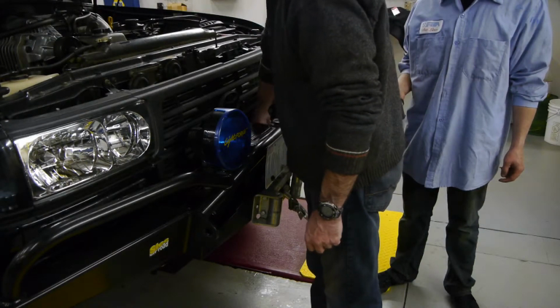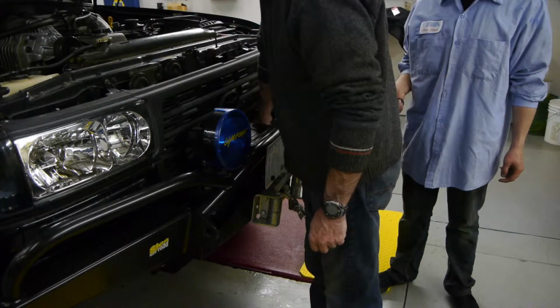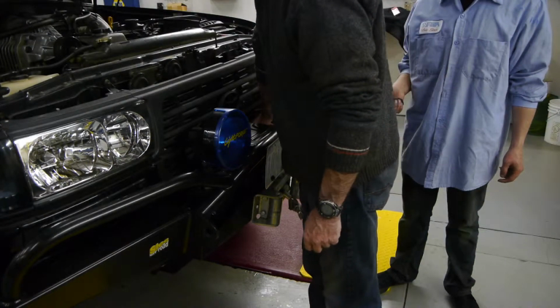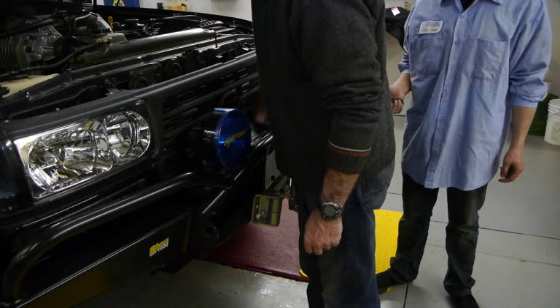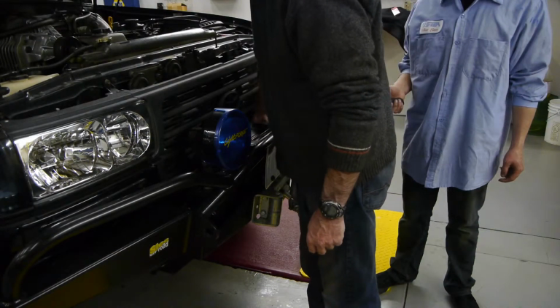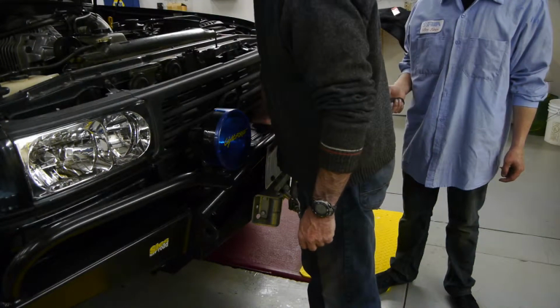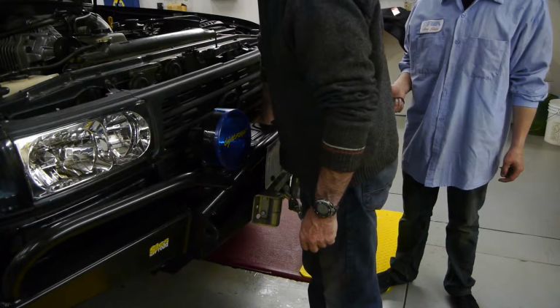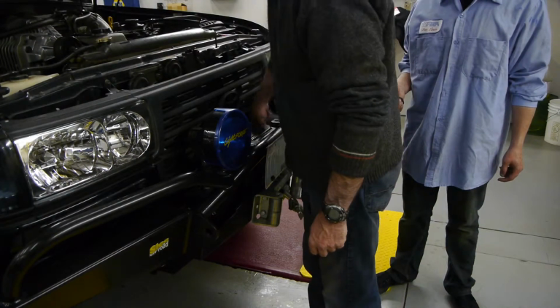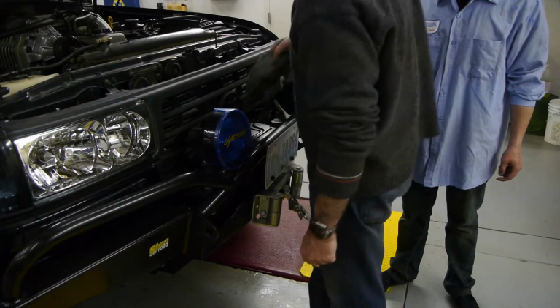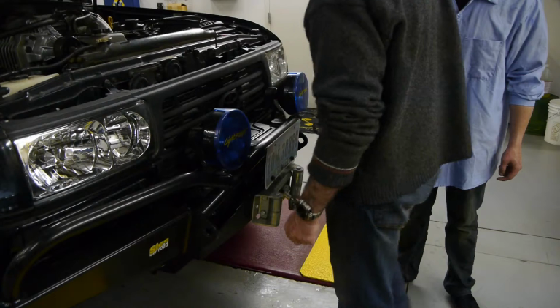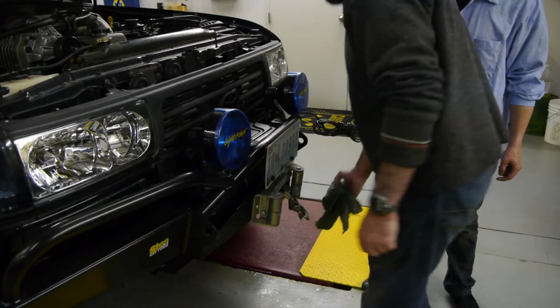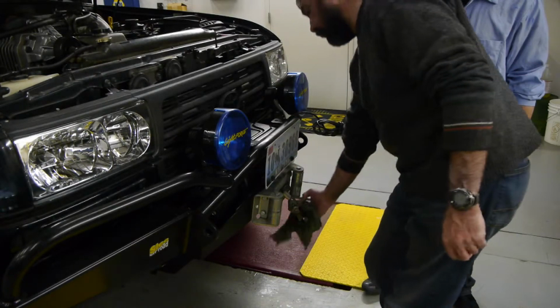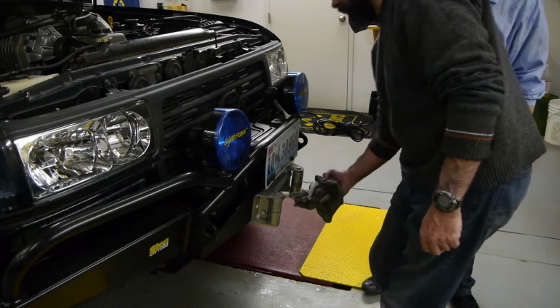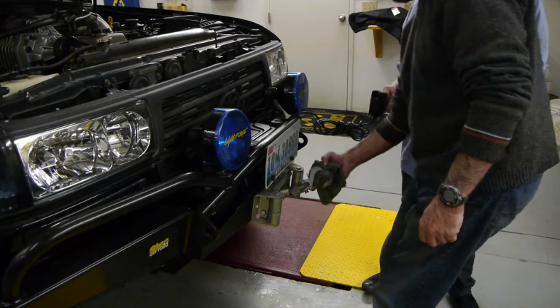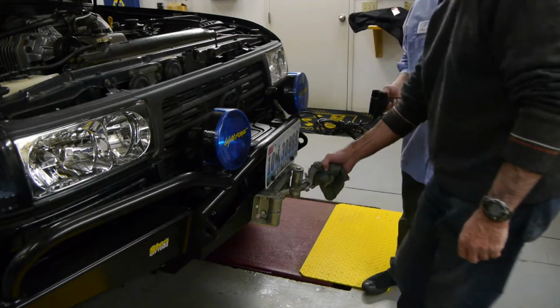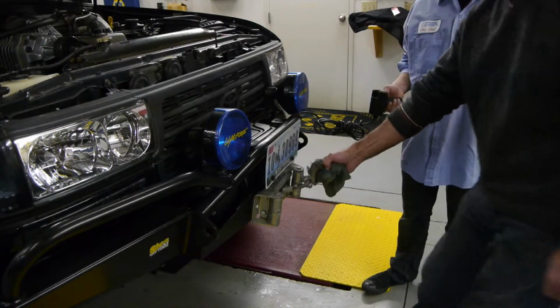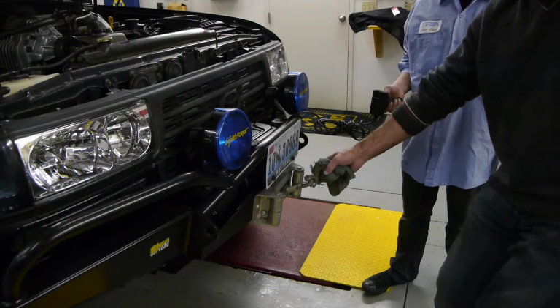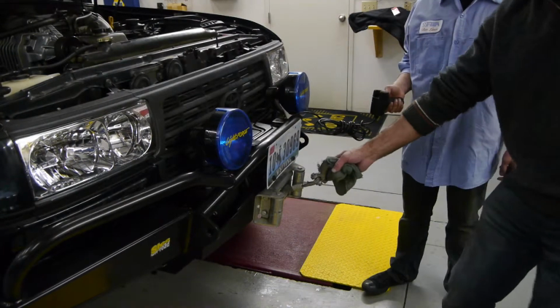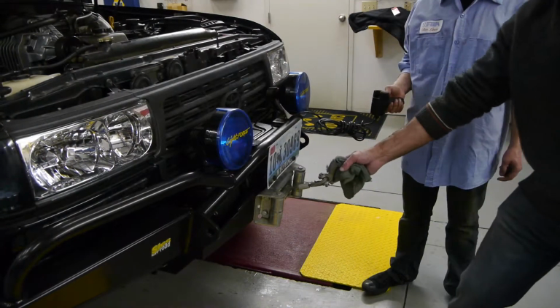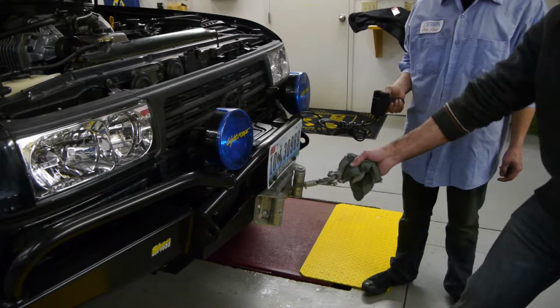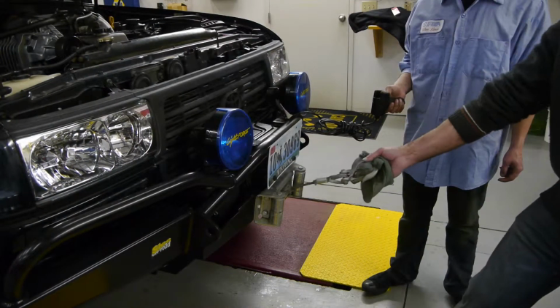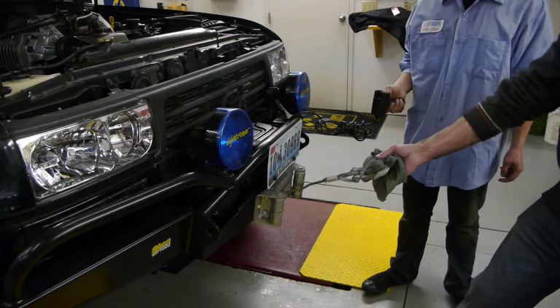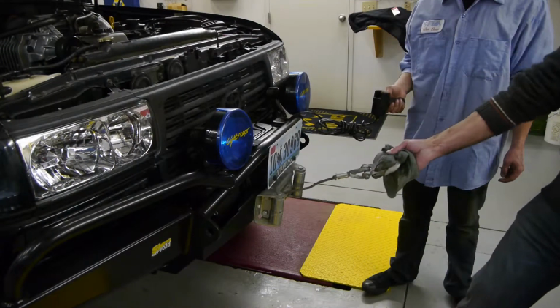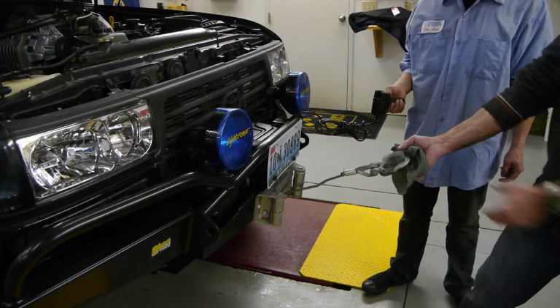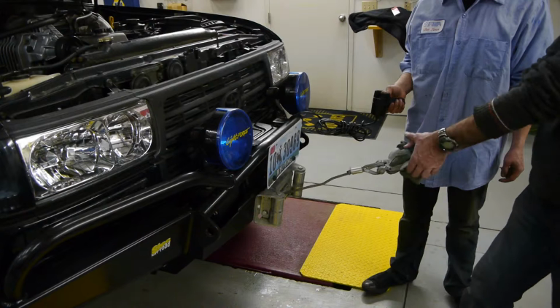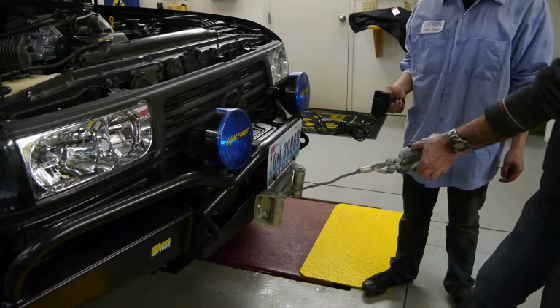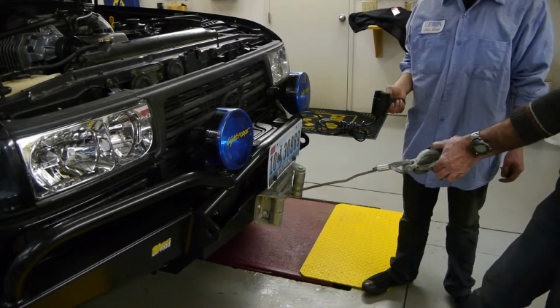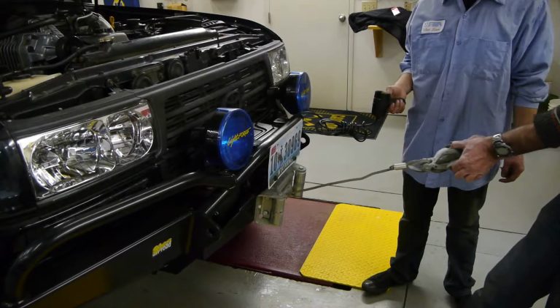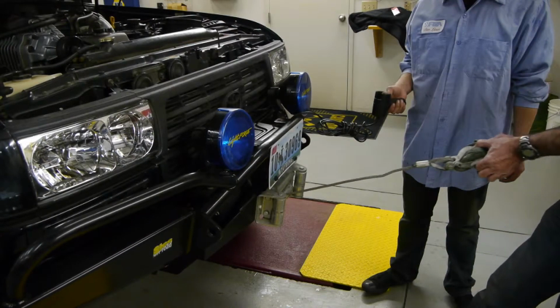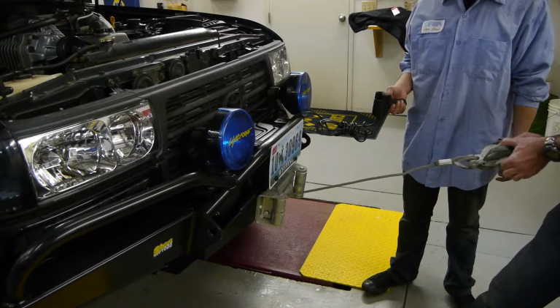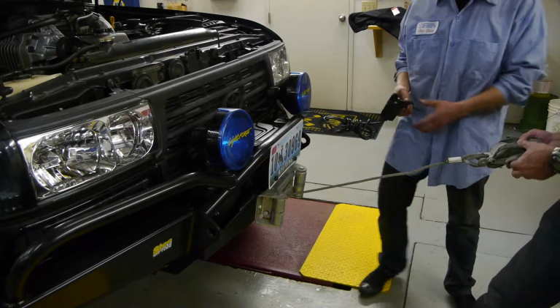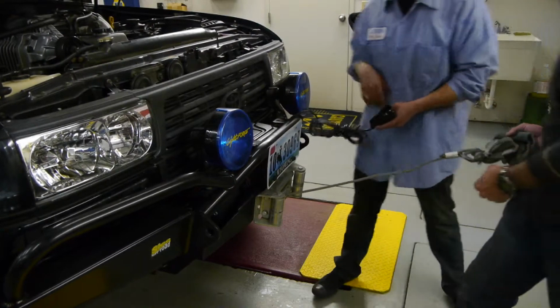The switch works. It looks pretty easy now — it was barely budging before. Alright, we're in business!